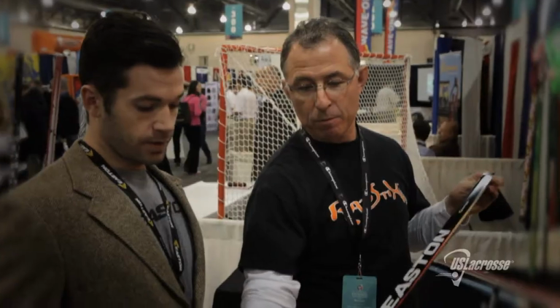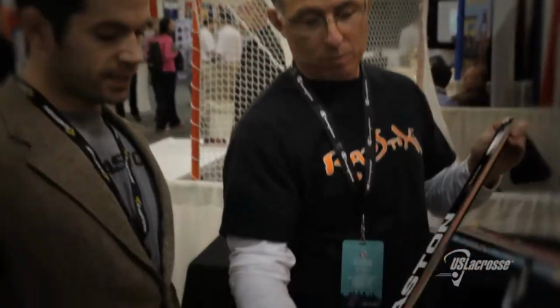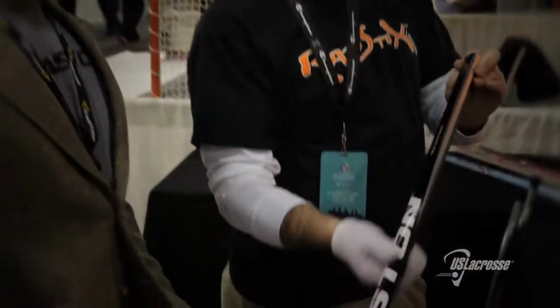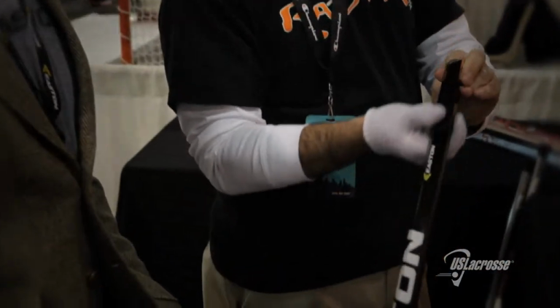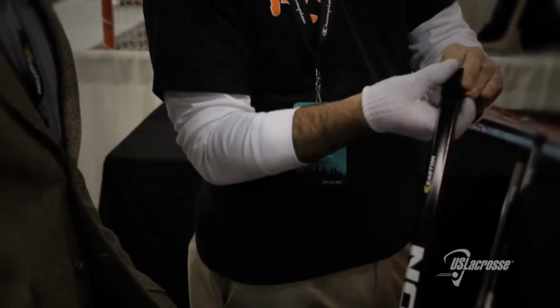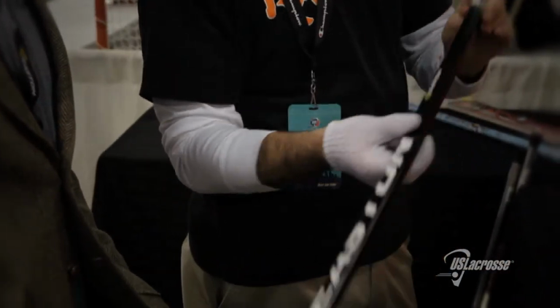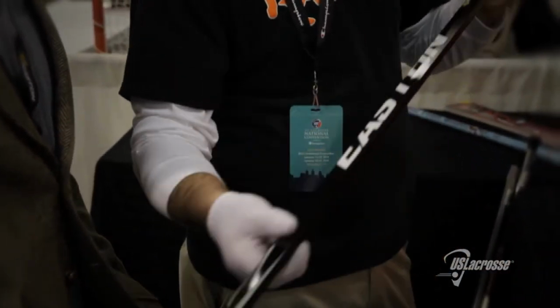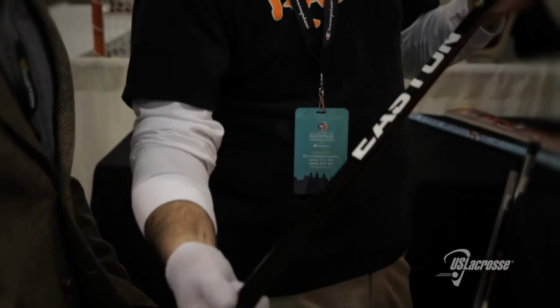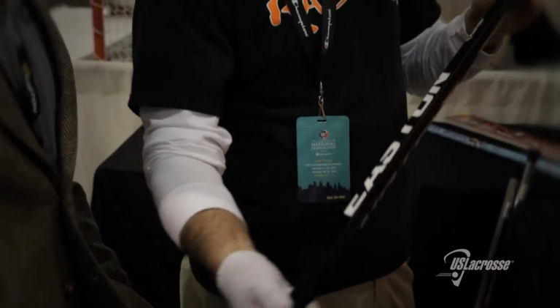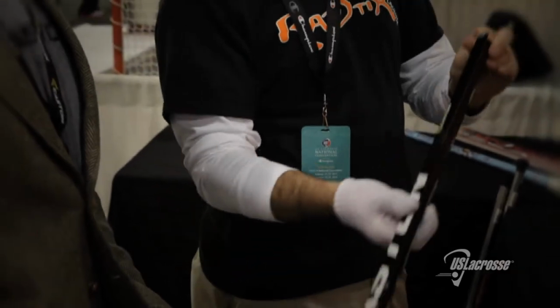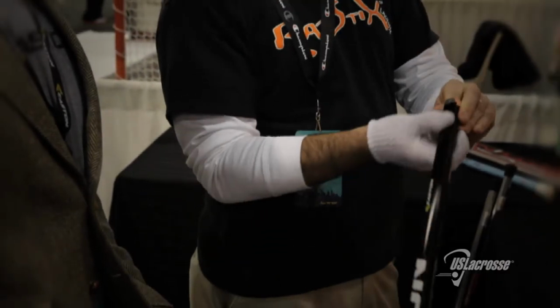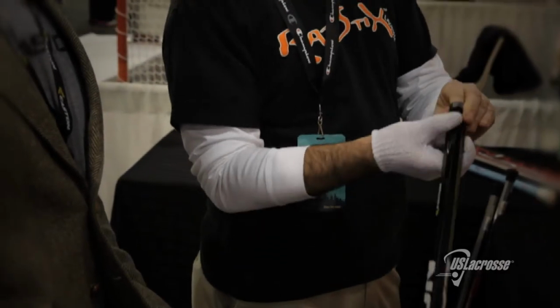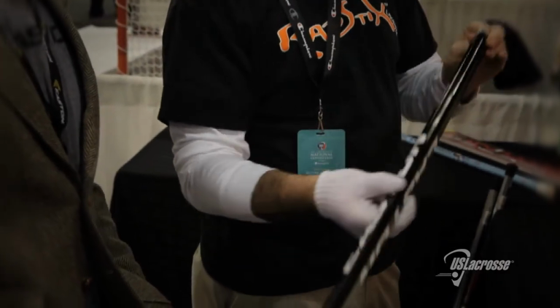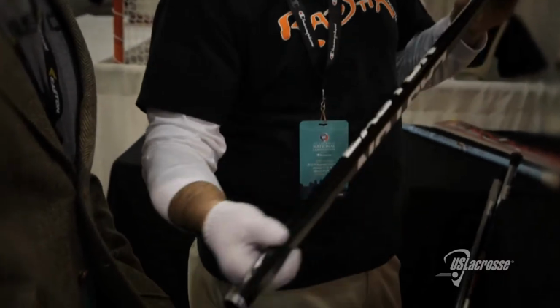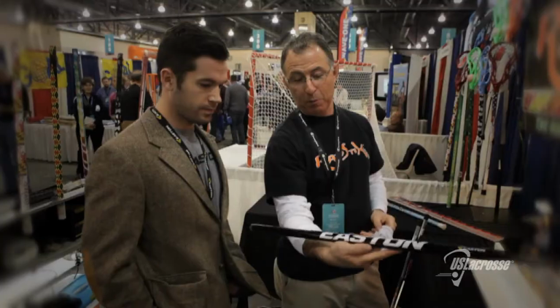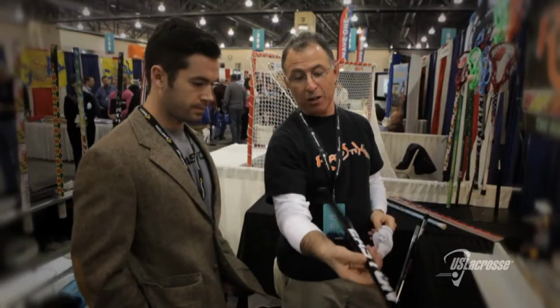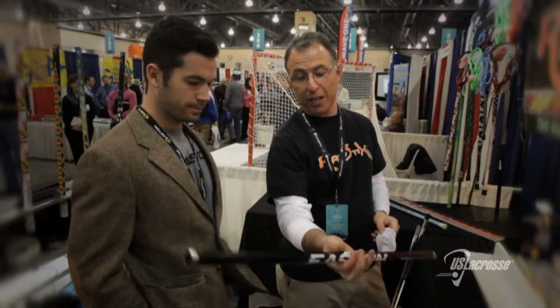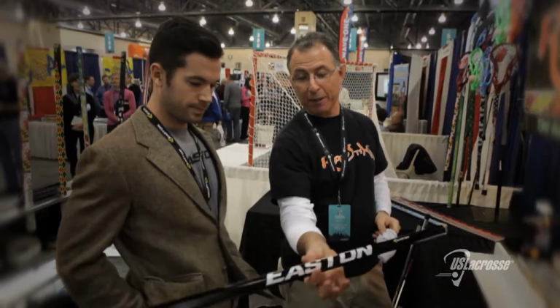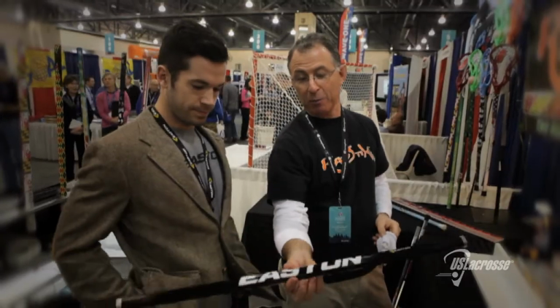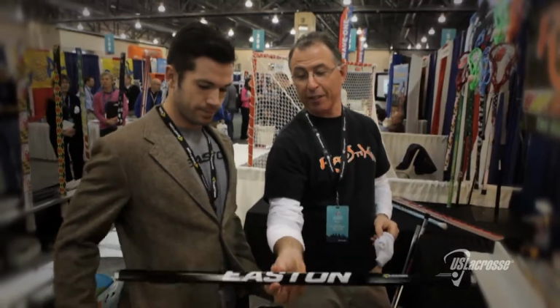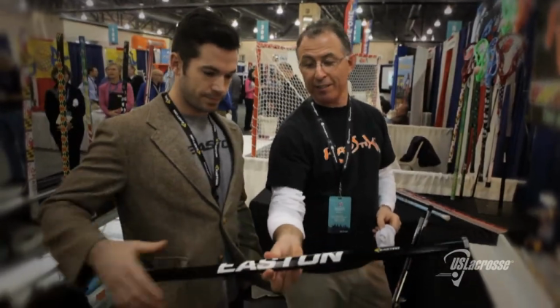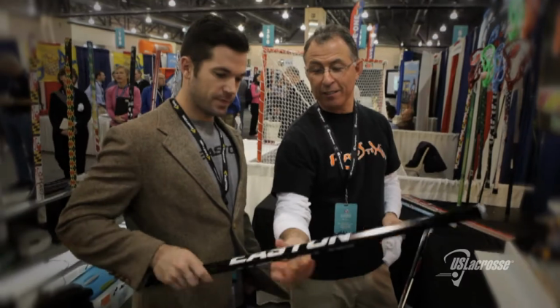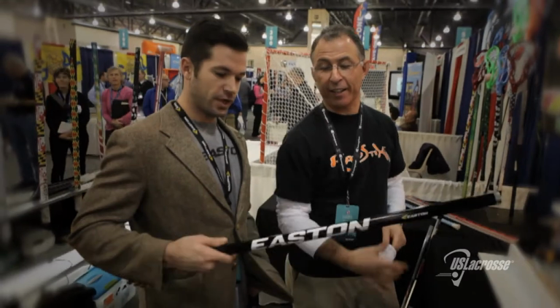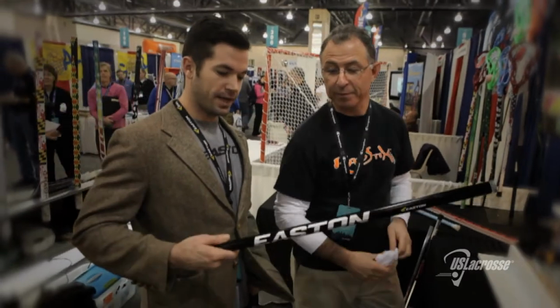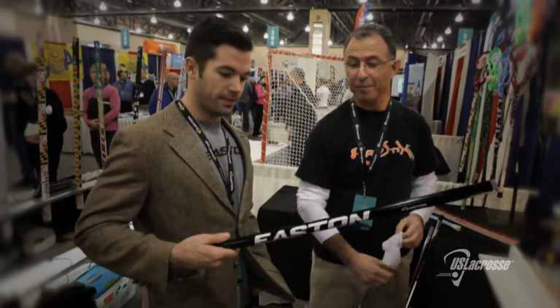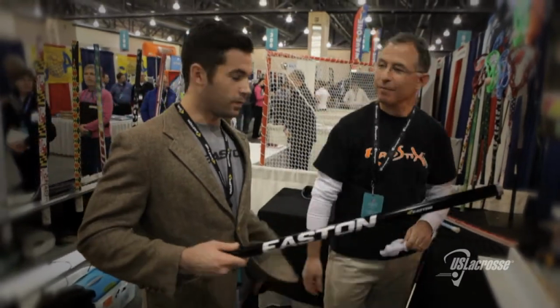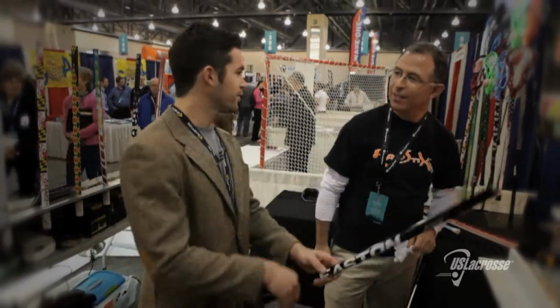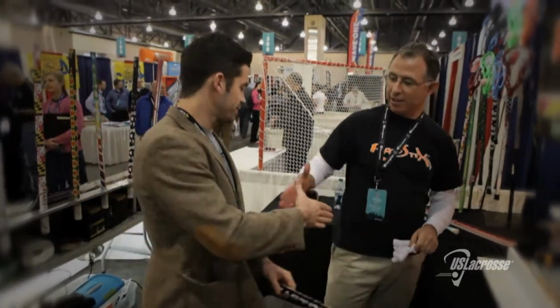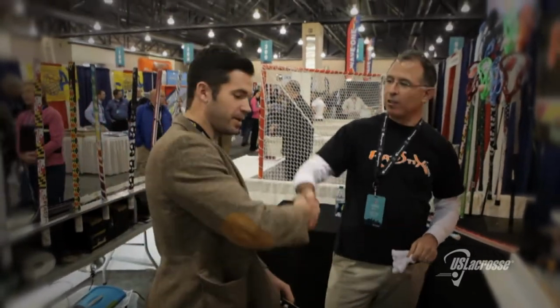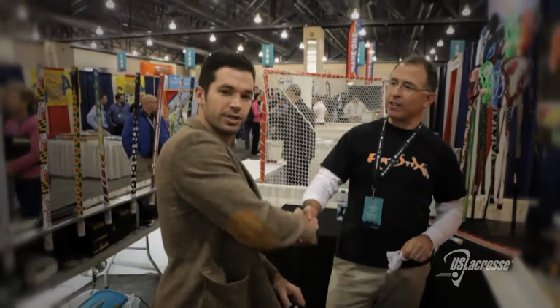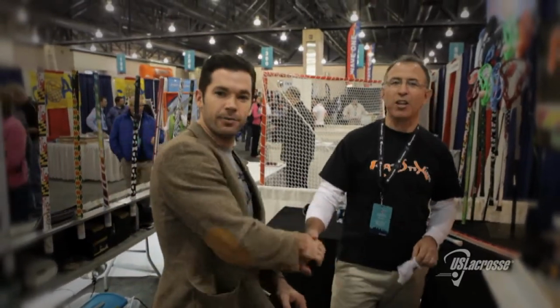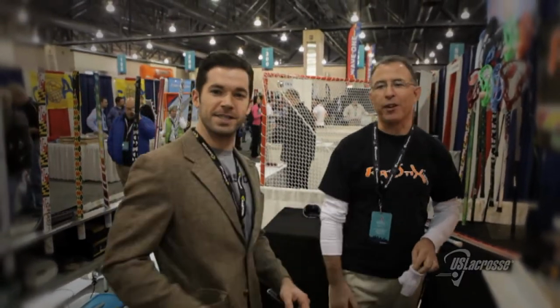Is the glove a fashion statement? The glove is a fashion statement — a tribute to Michael Jackson. A plain old shaft becomes a beautiful Easton stick. Check that out. Well, thank you very much, Jamie. Appreciate that. Wrap Sticks.